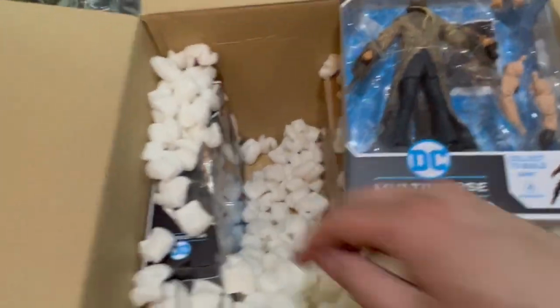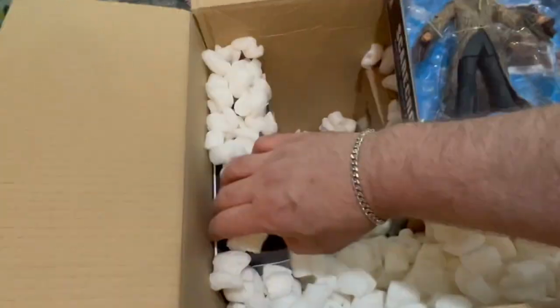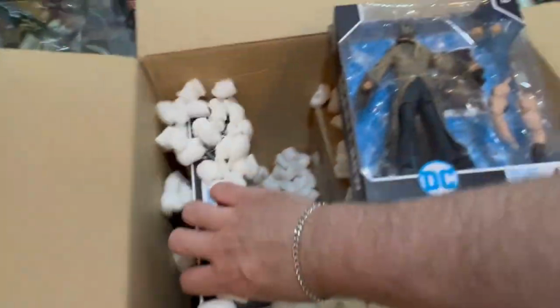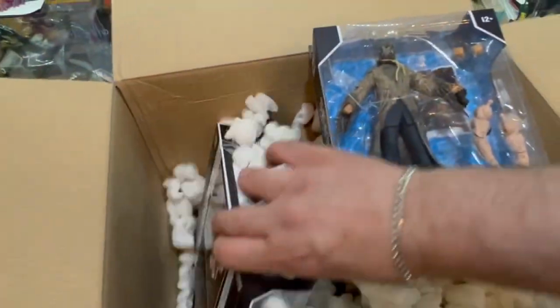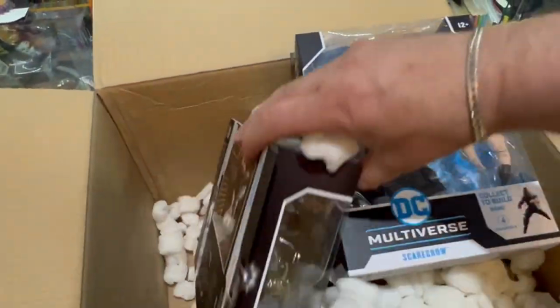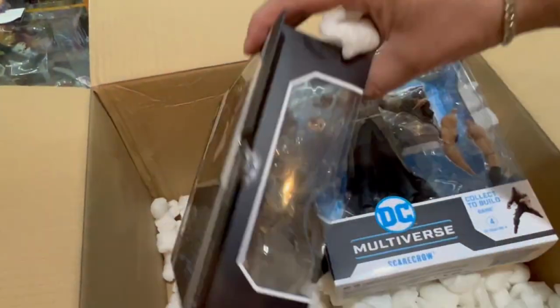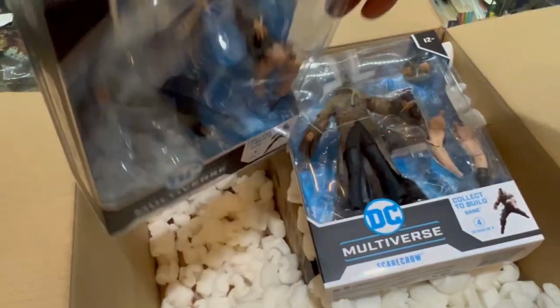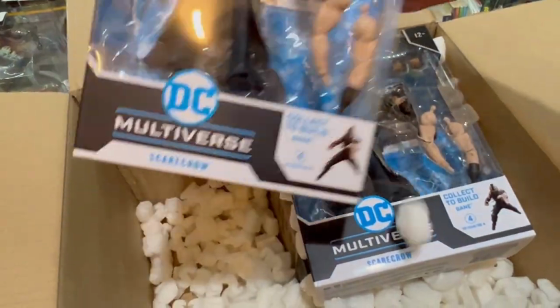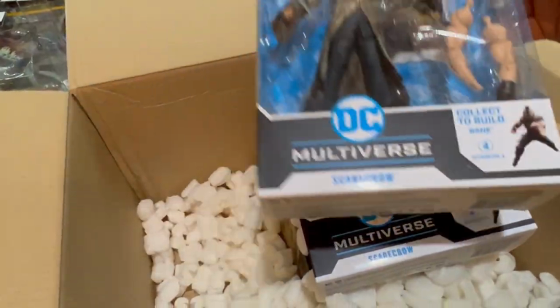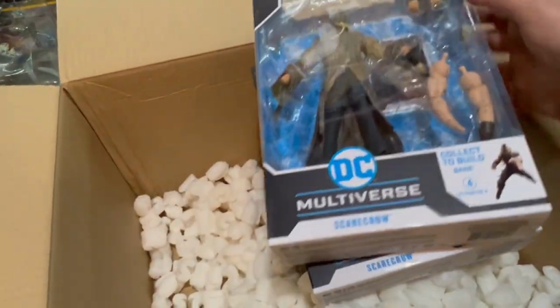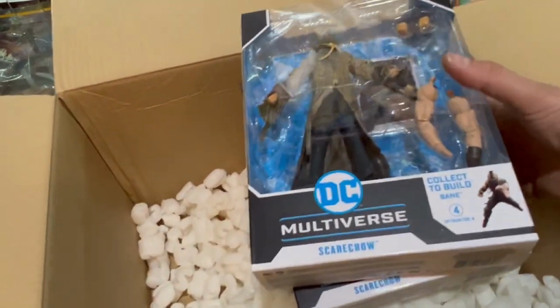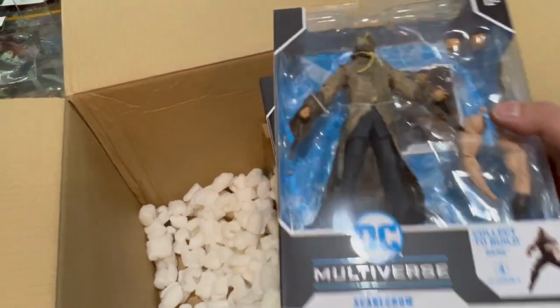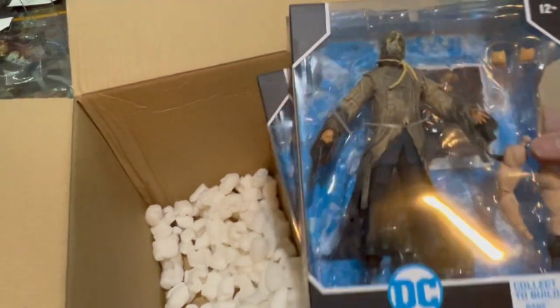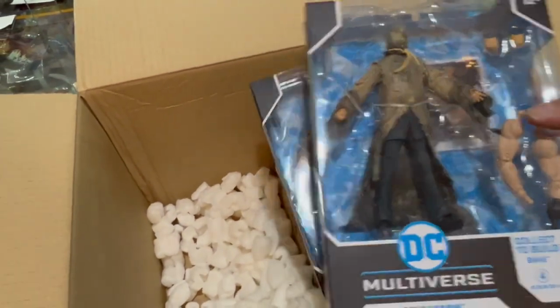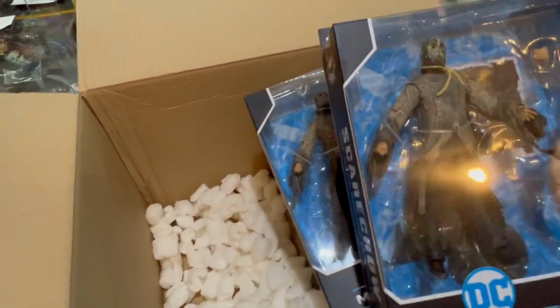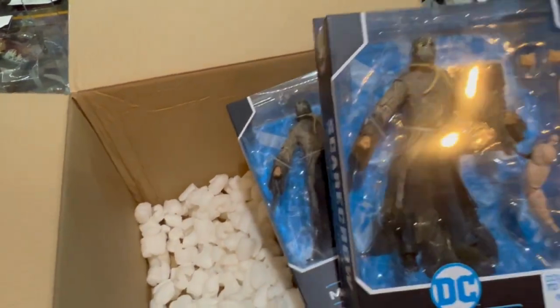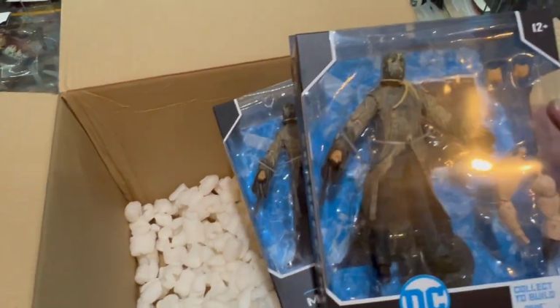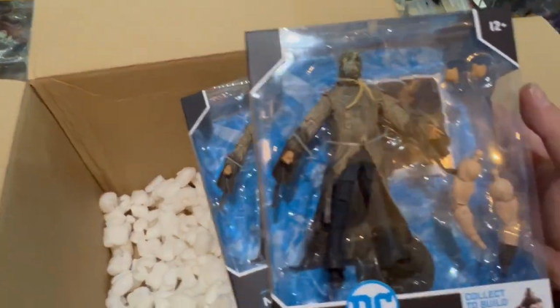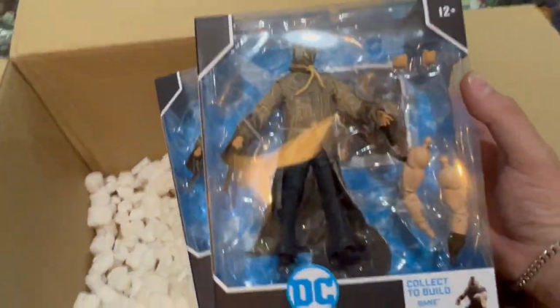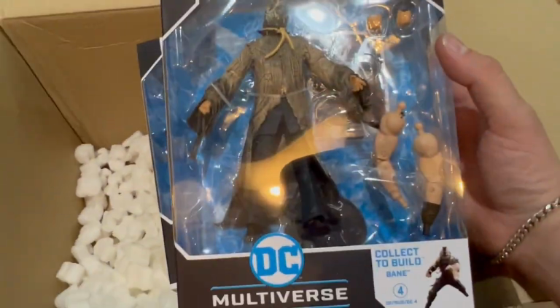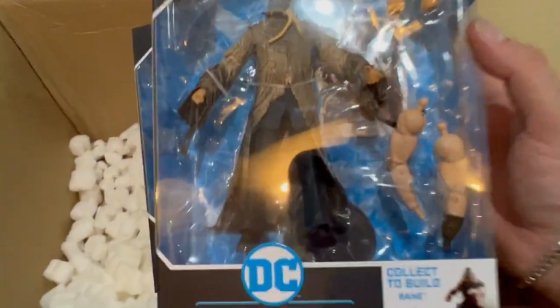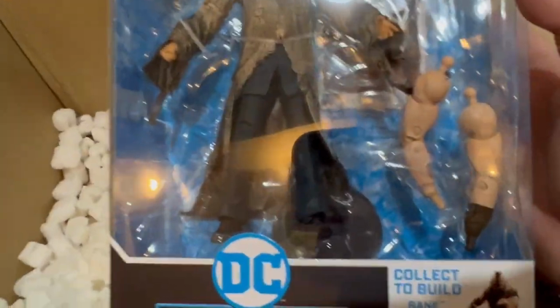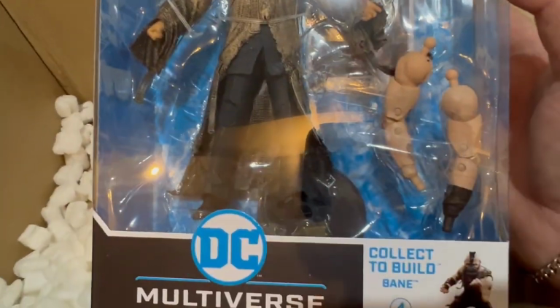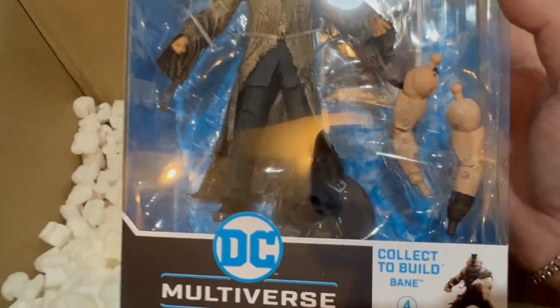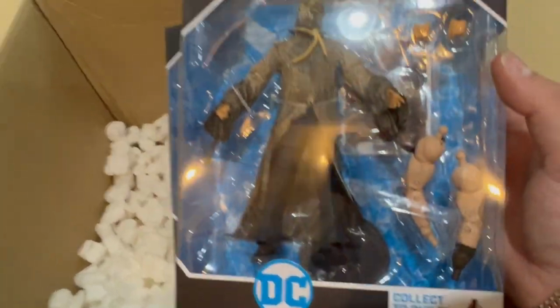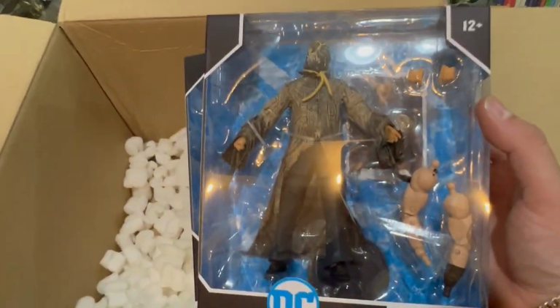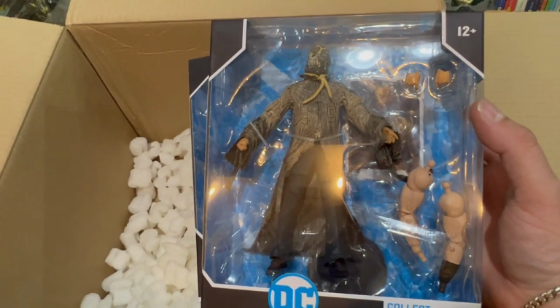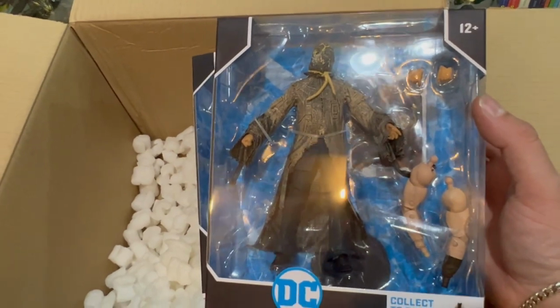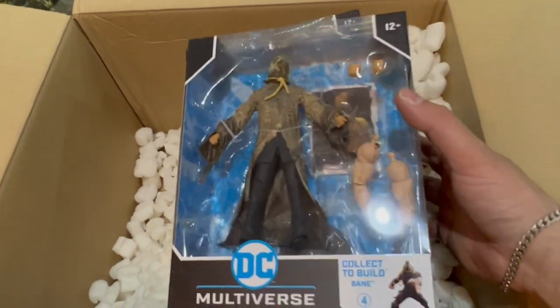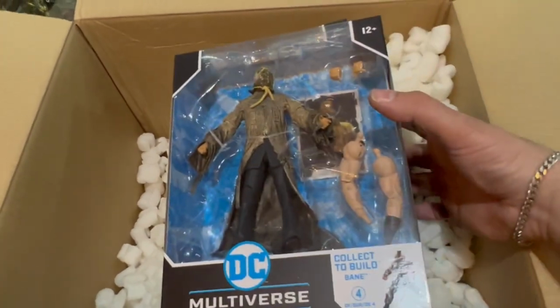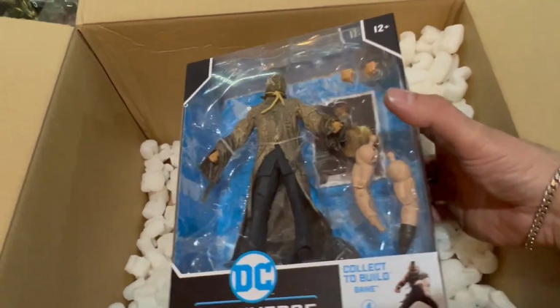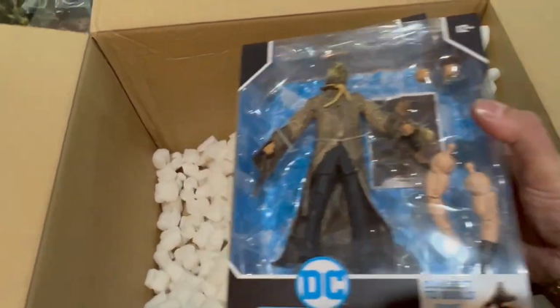I've got a couple of the Dark Knights. Scarecrow figure from the multiverse that builds up Bane. That's taken its time coming, hasn't it?